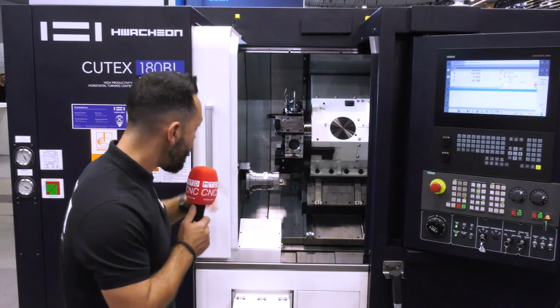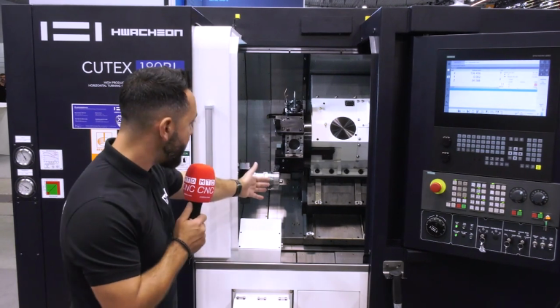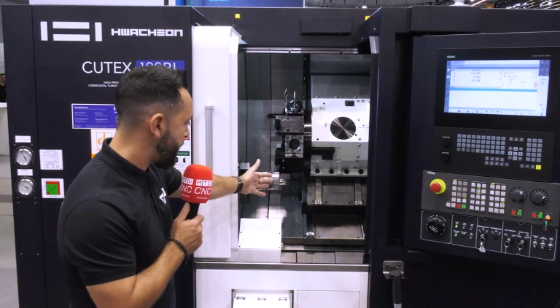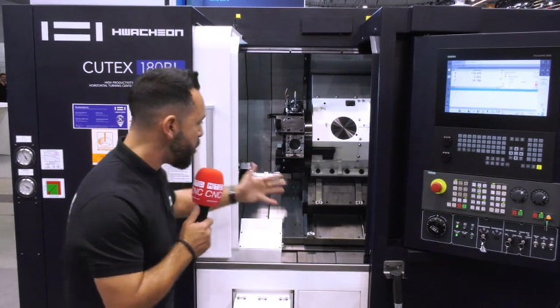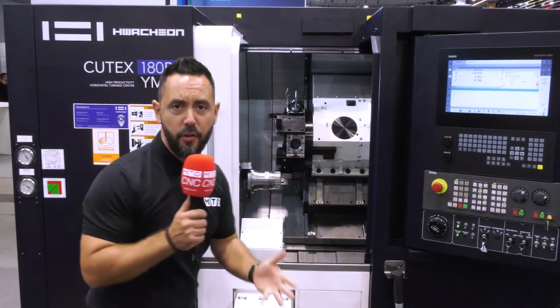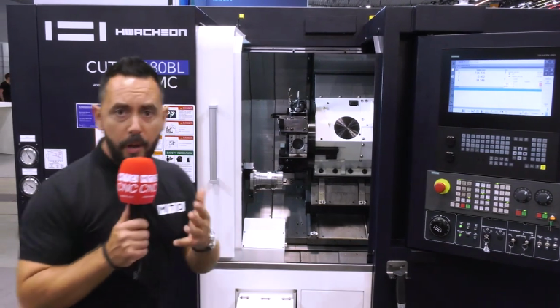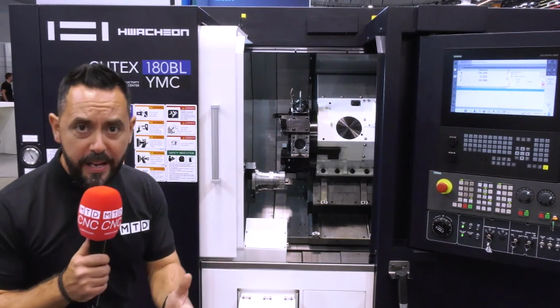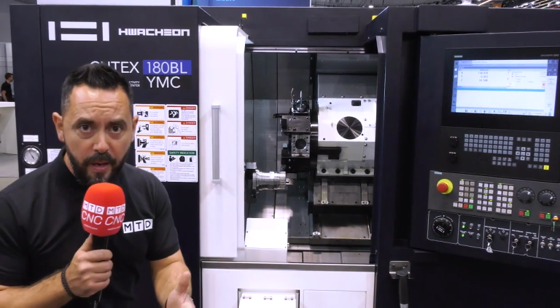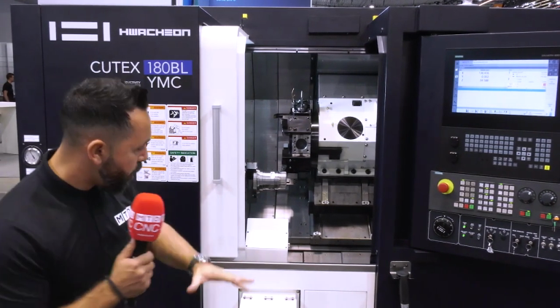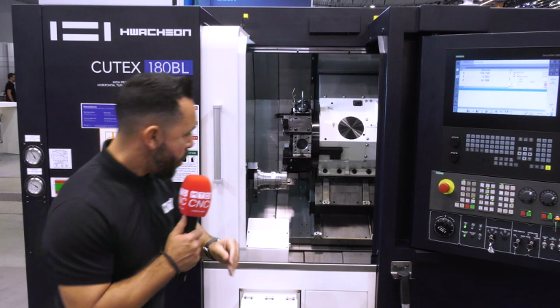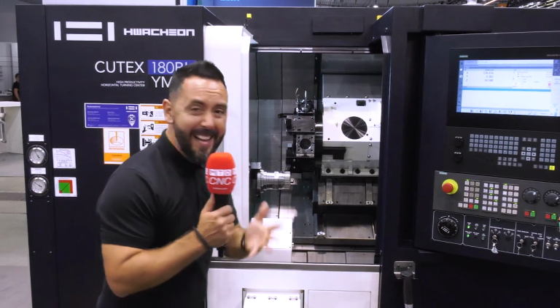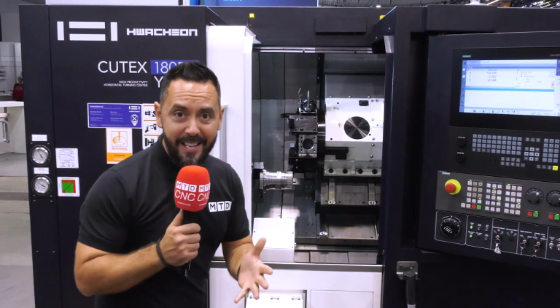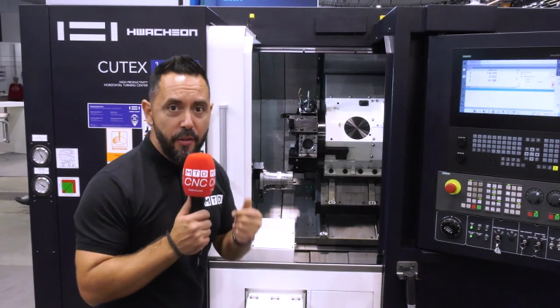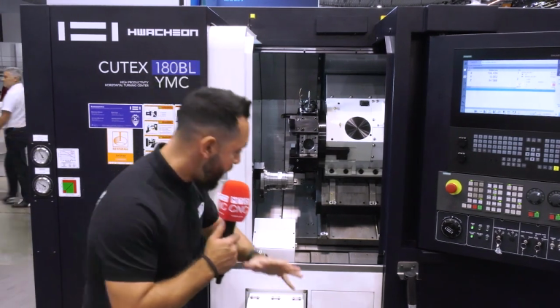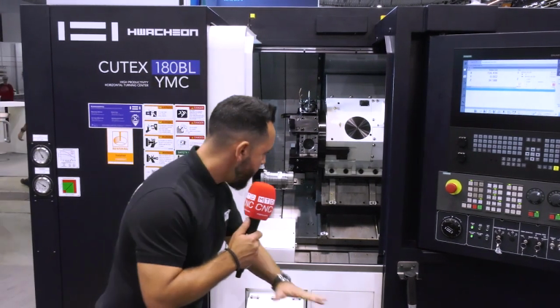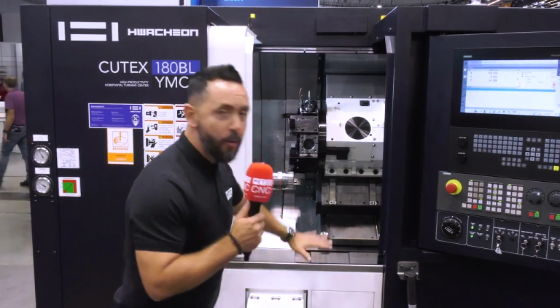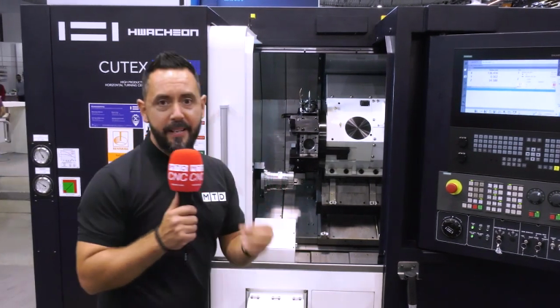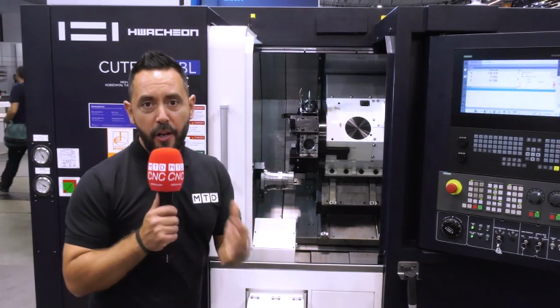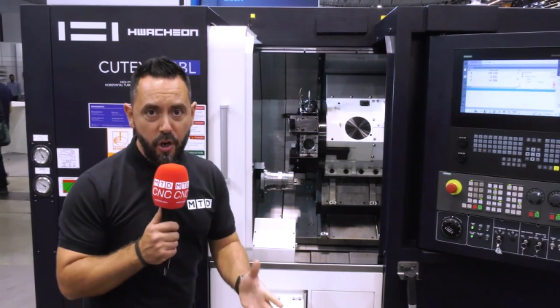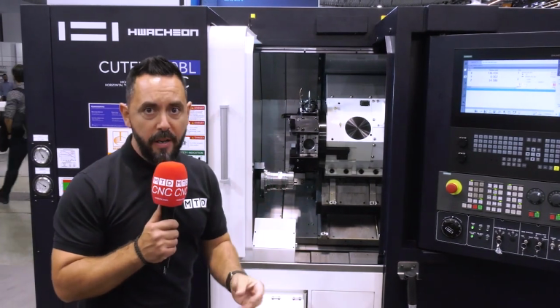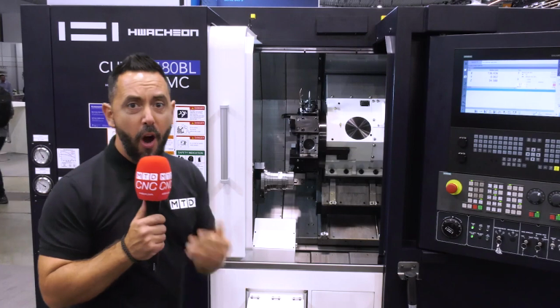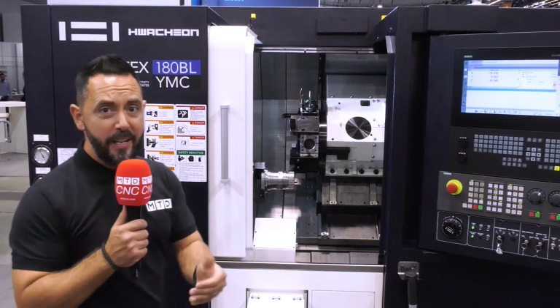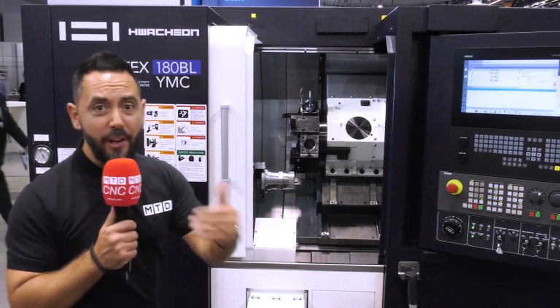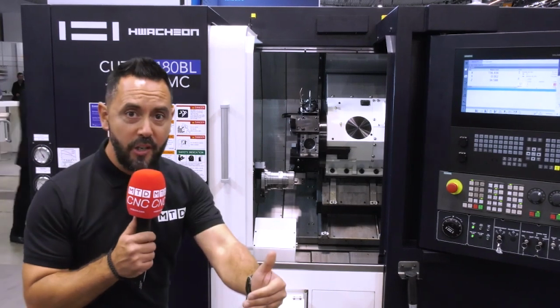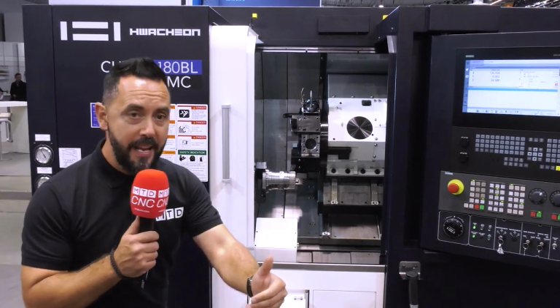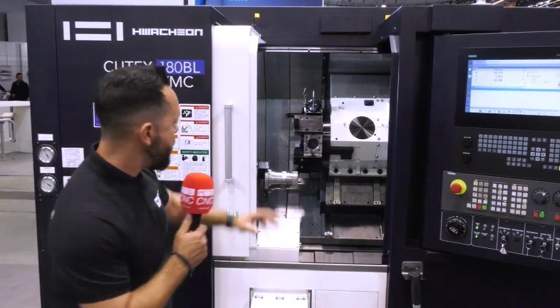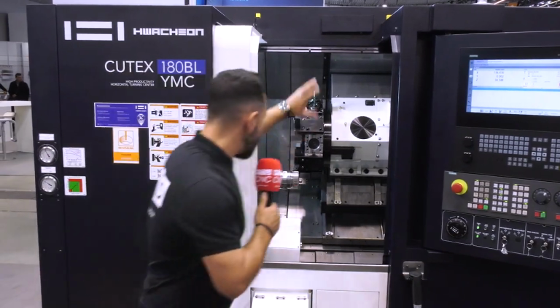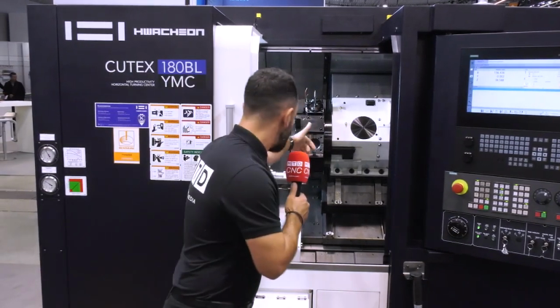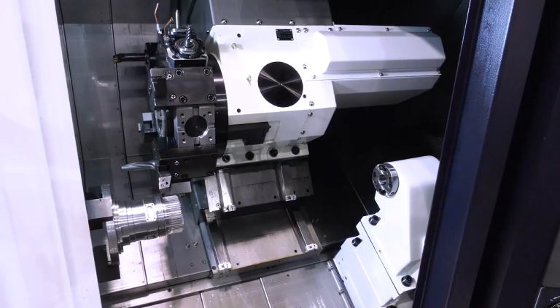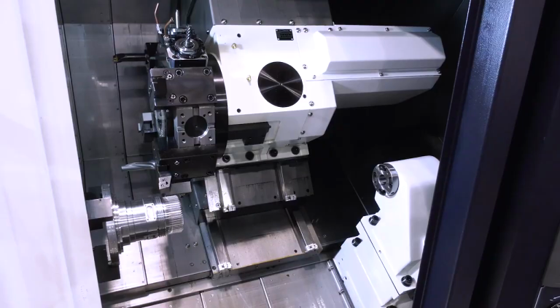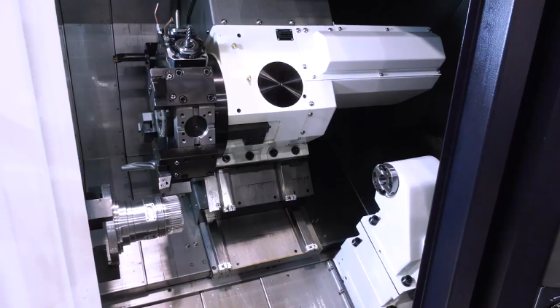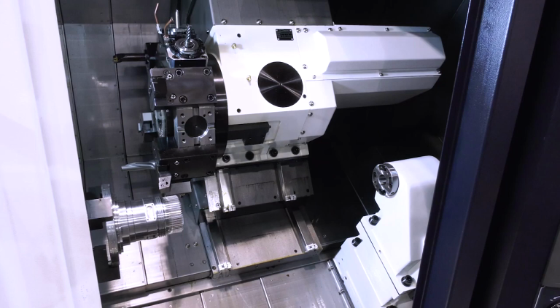We can look inside this universal machine tool. It comes with a solid single piece construction for high rigidity and longevity, and you've got this nice turret with milling capabilities.